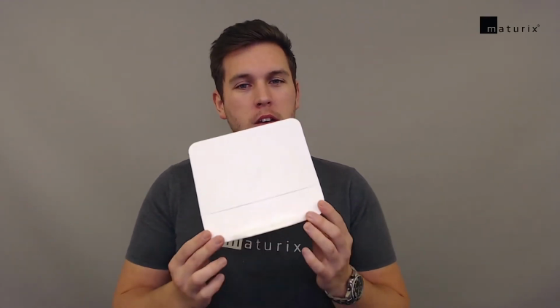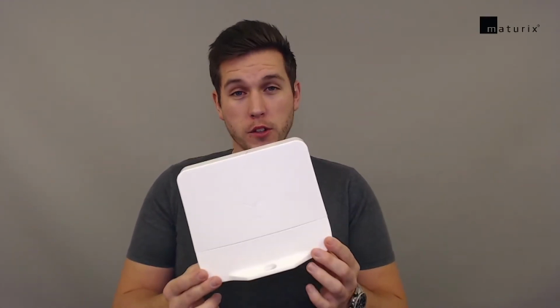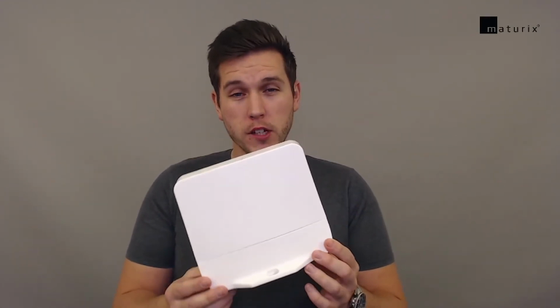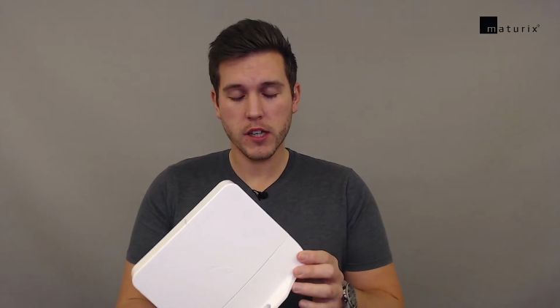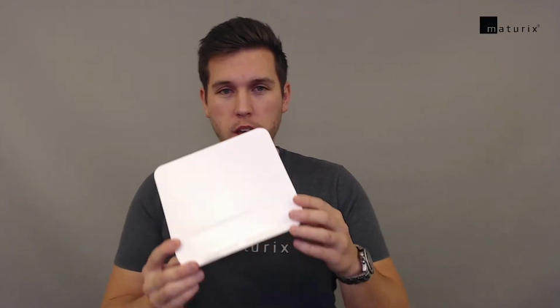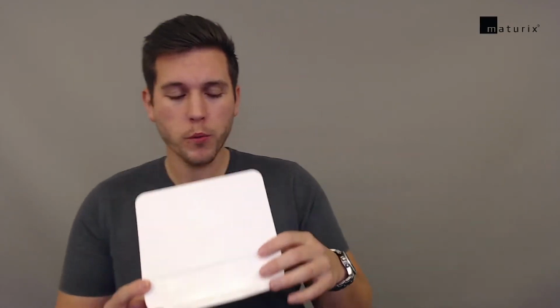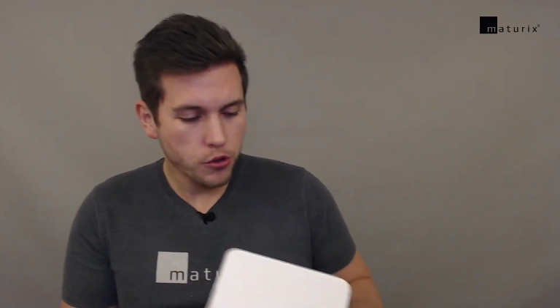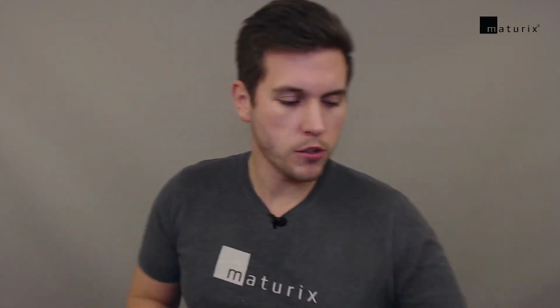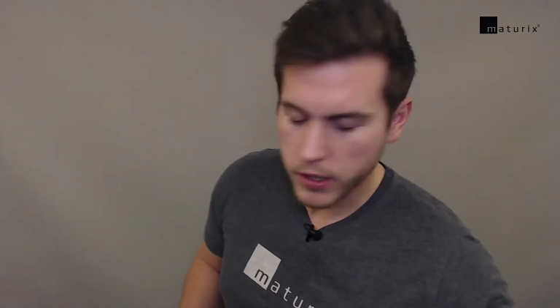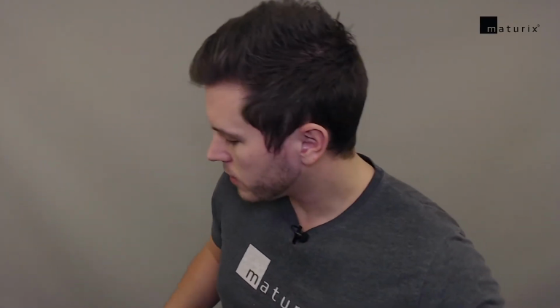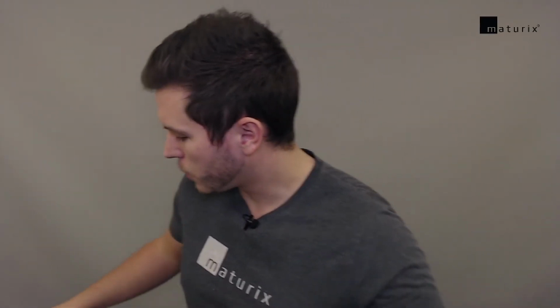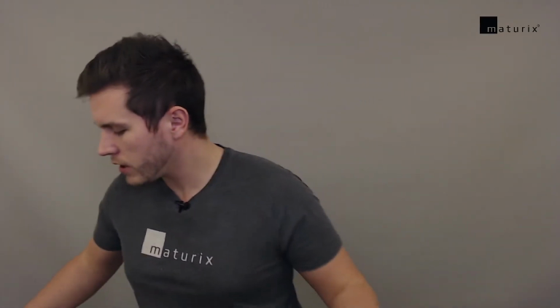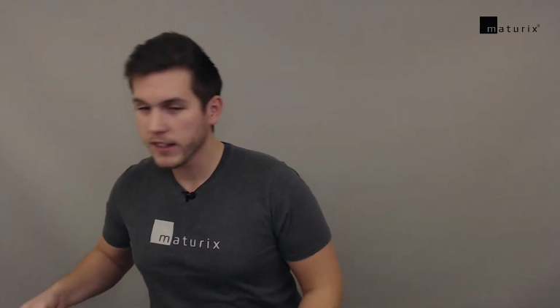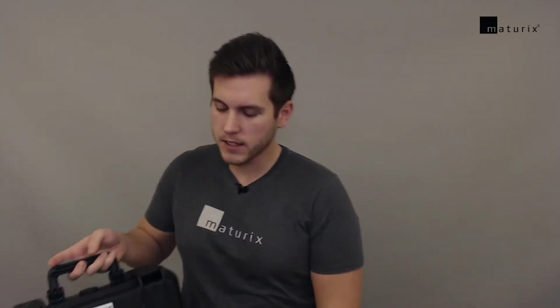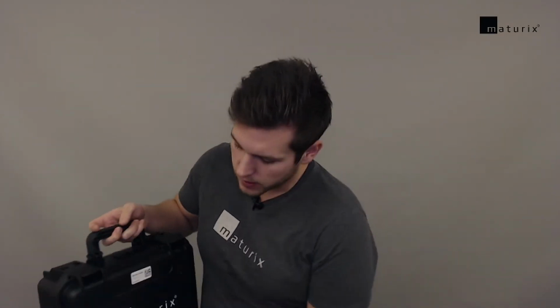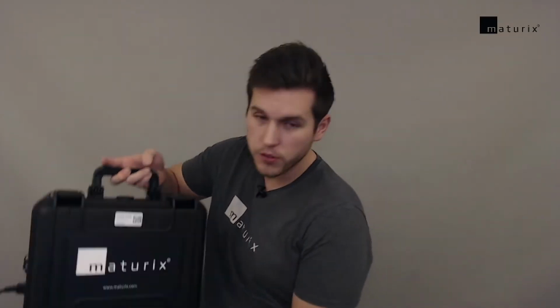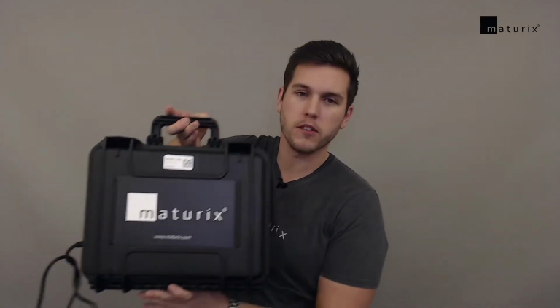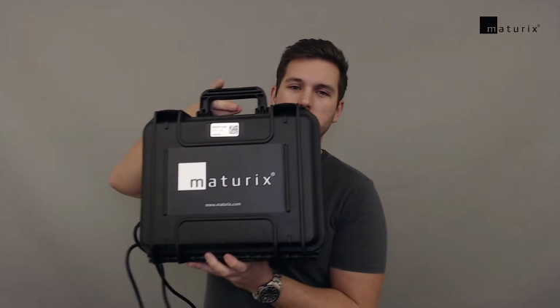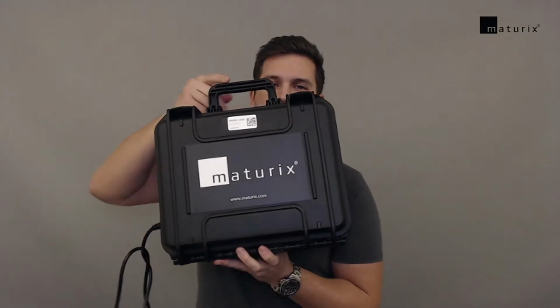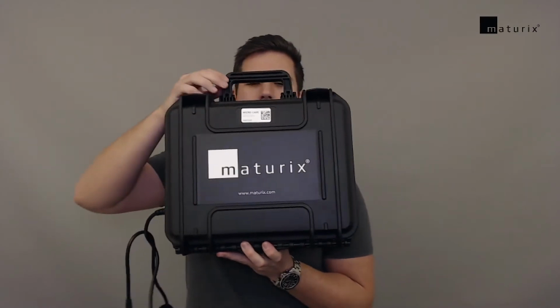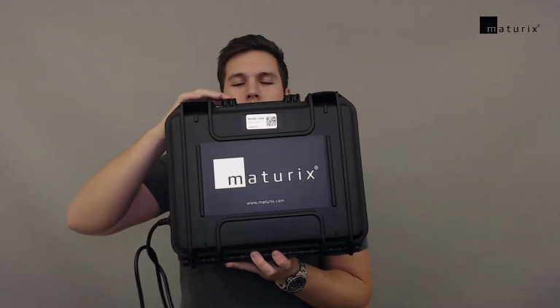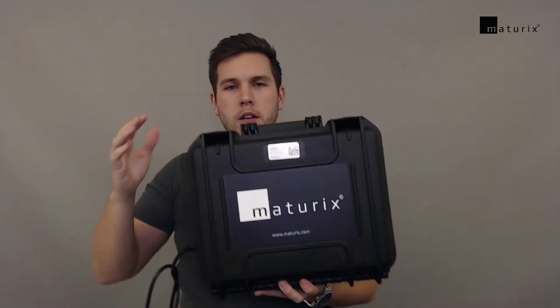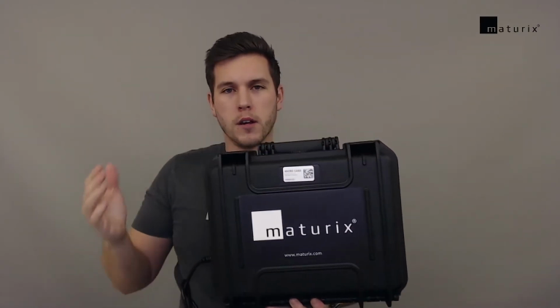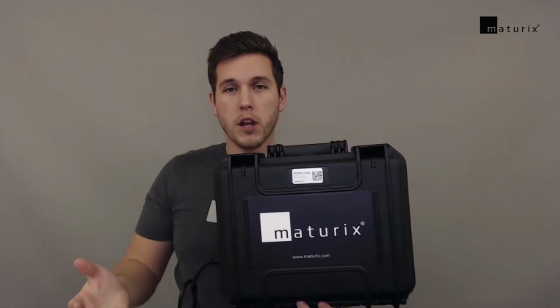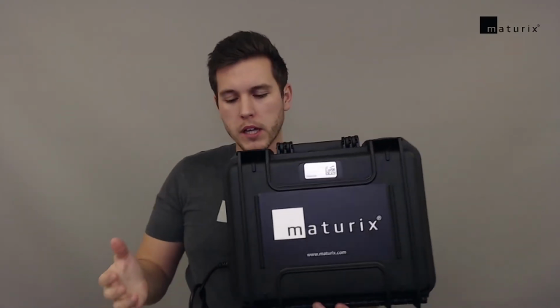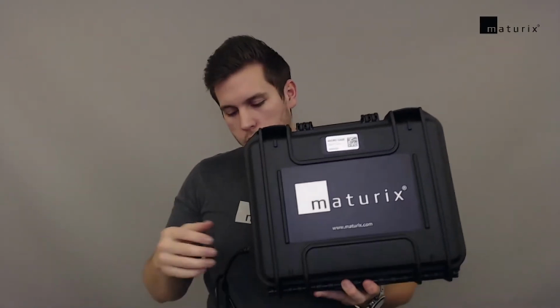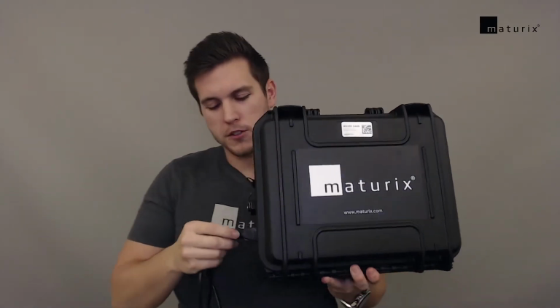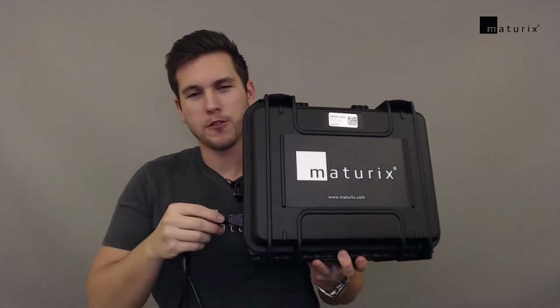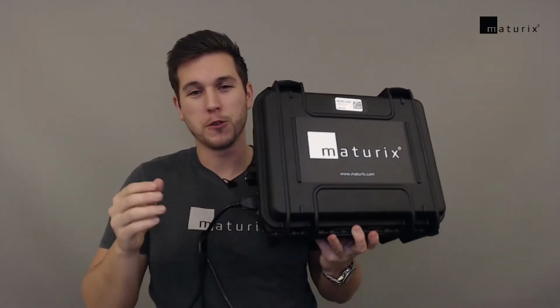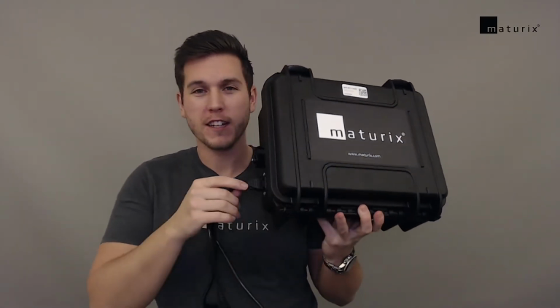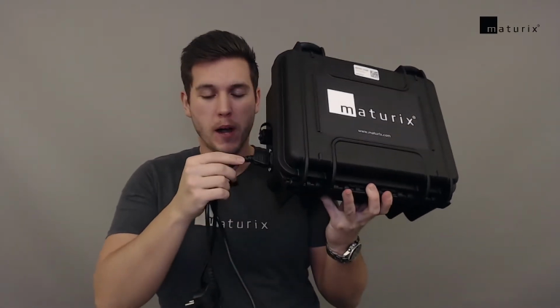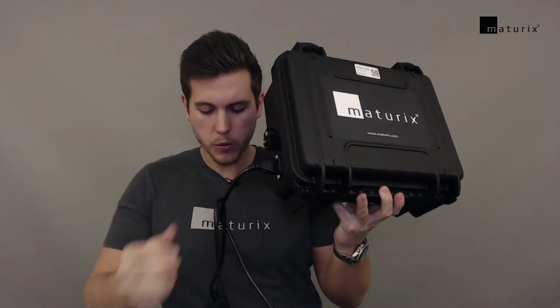This is the Sigfox gateway, and what we usually do is sell it inside a suitcase looking like this. Plug and play — you simply just have to connect a power cord.